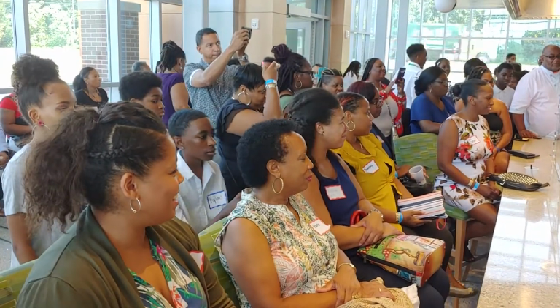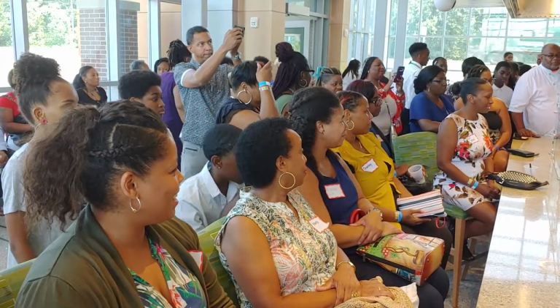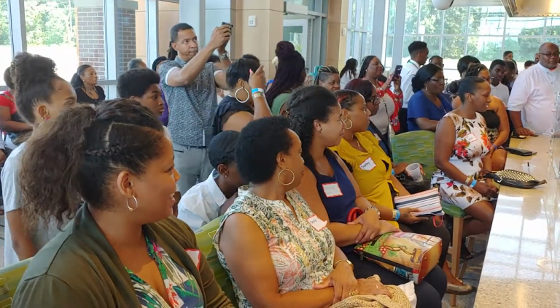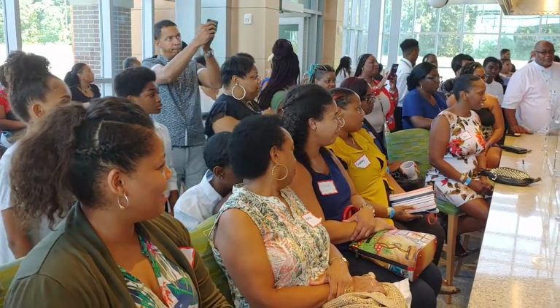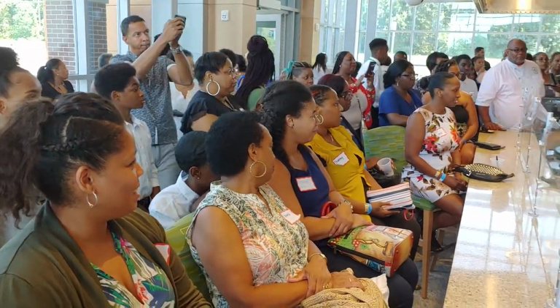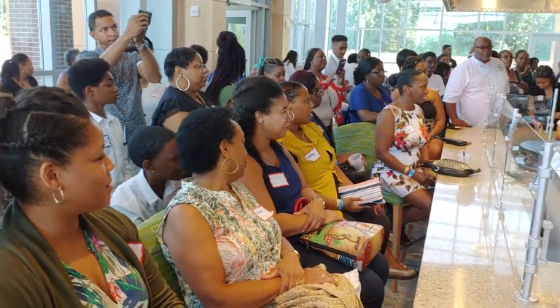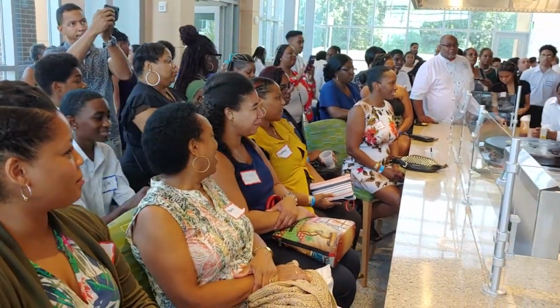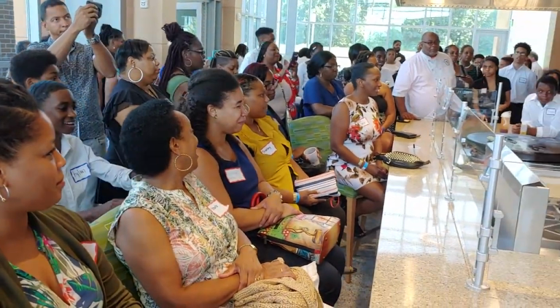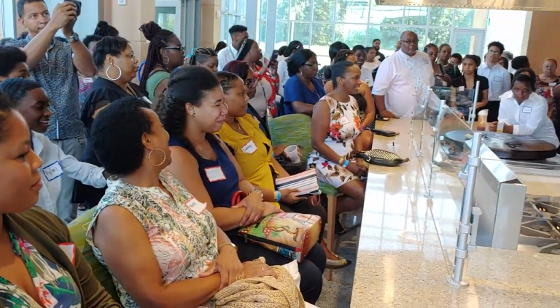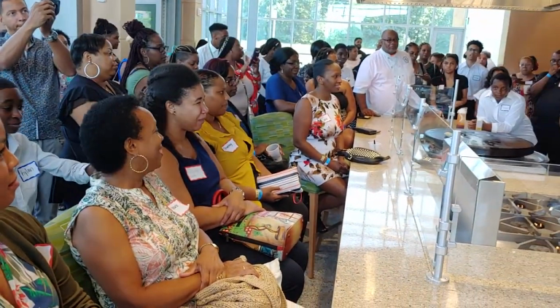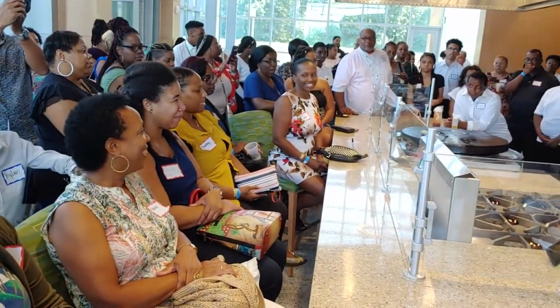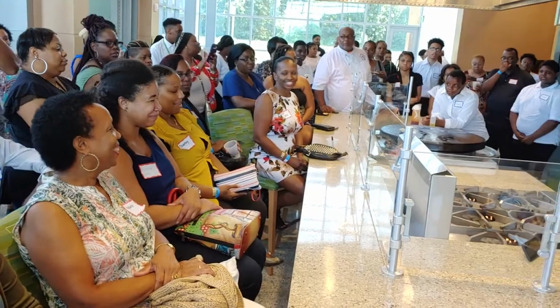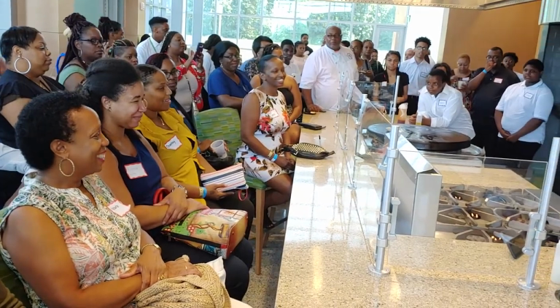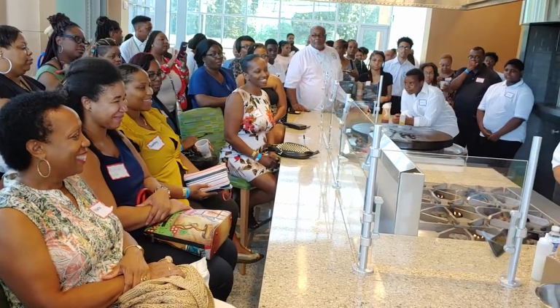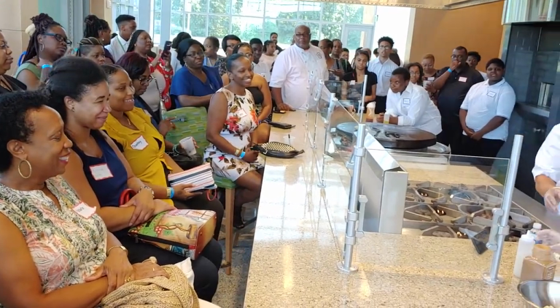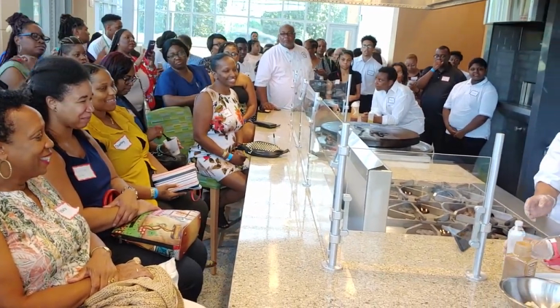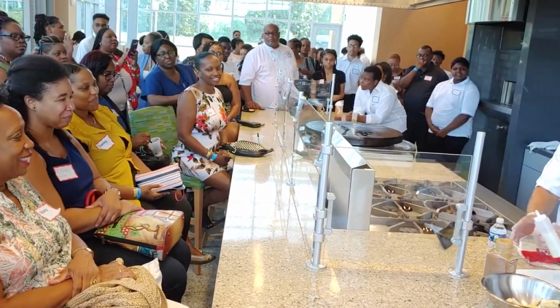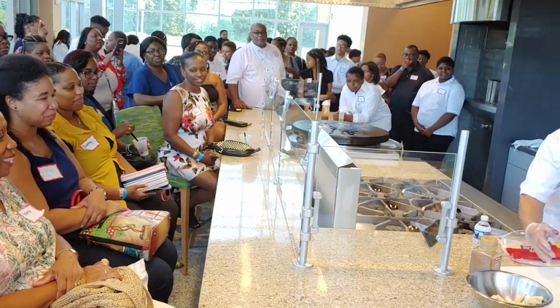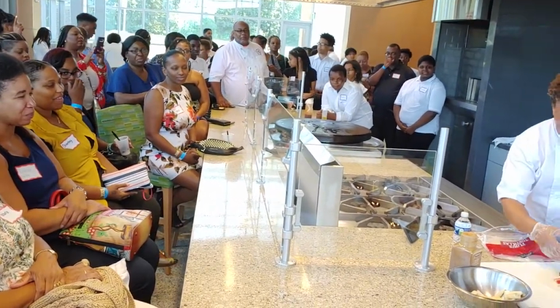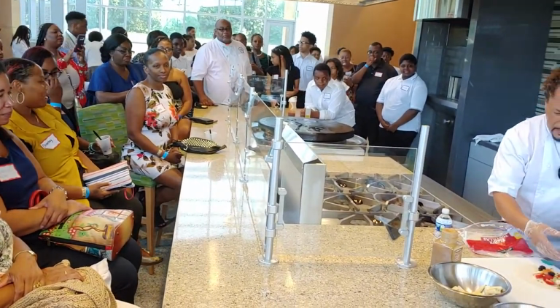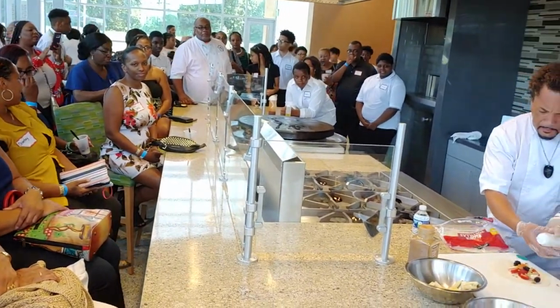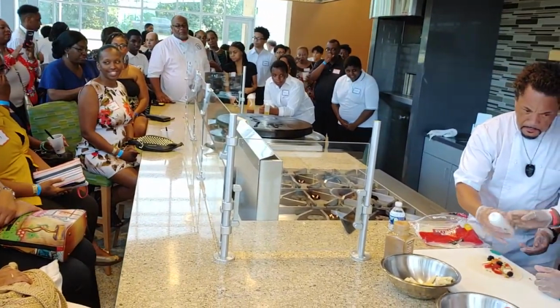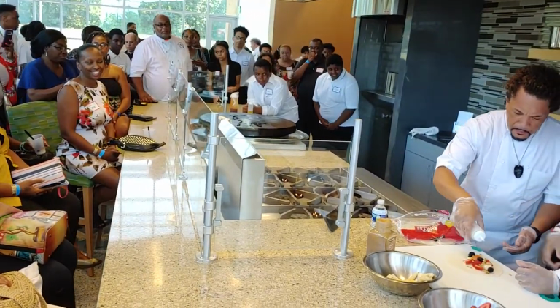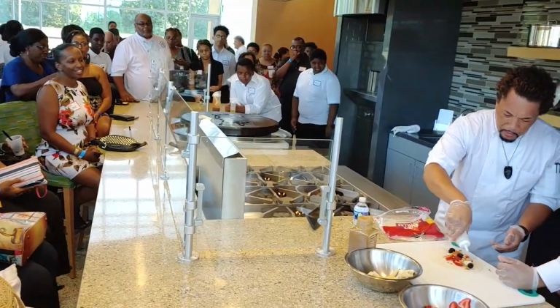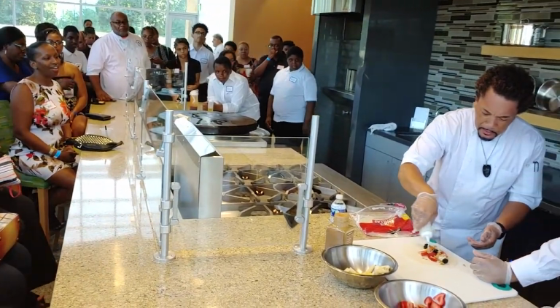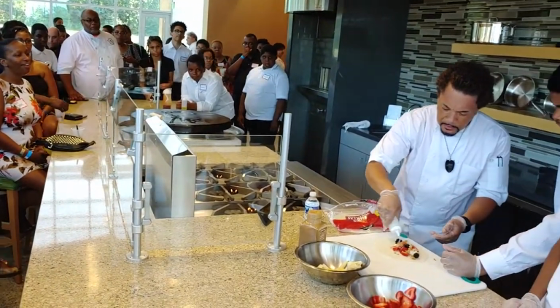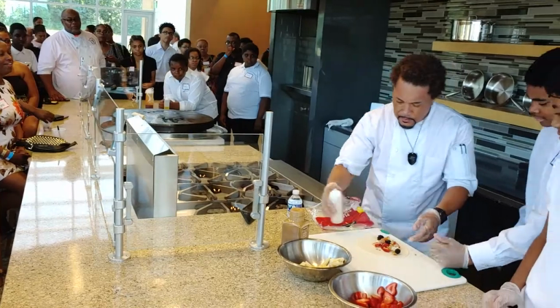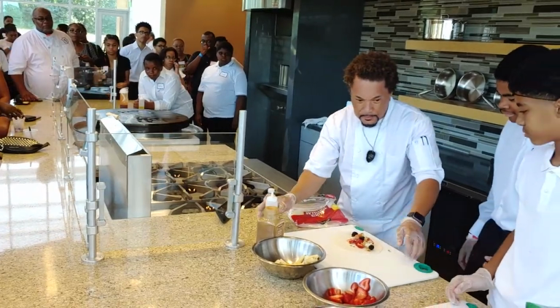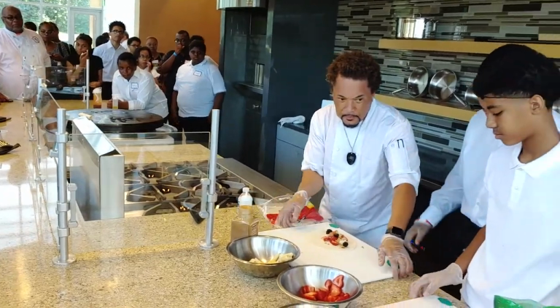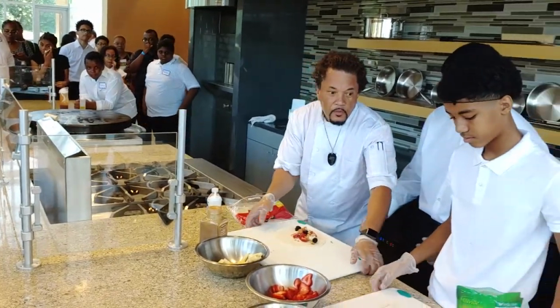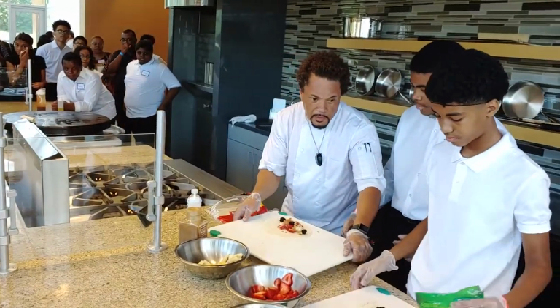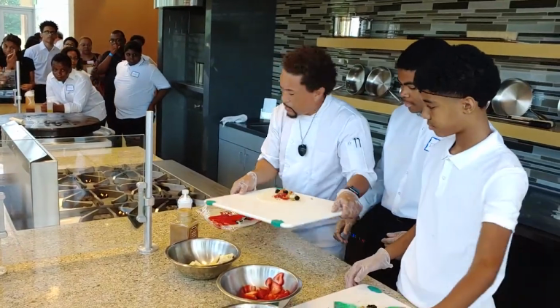I'm going to cut it into fours, so I can share. That makes more sense, right? You all have to do that — can't be greedy.